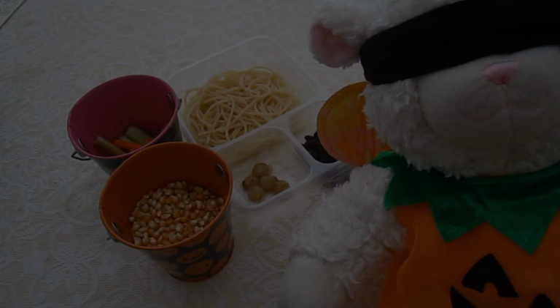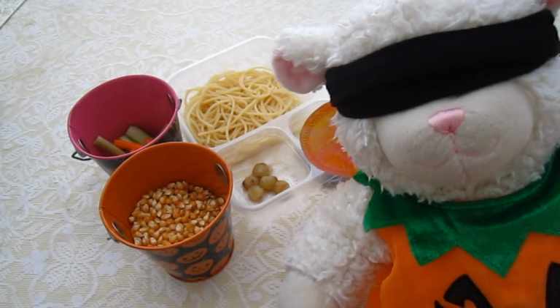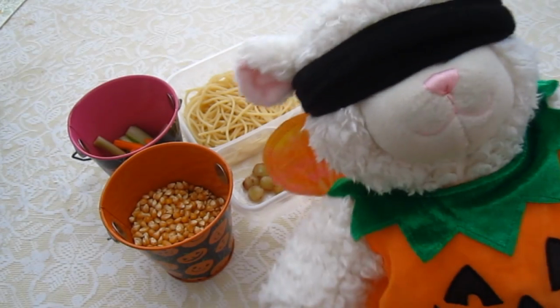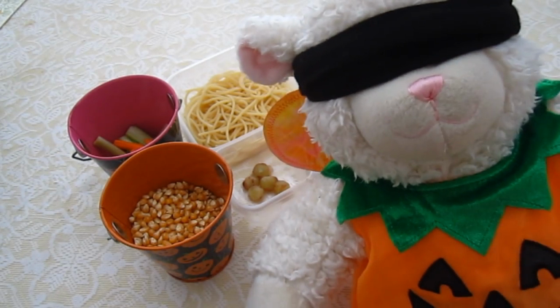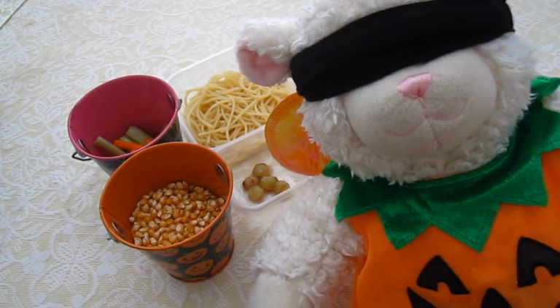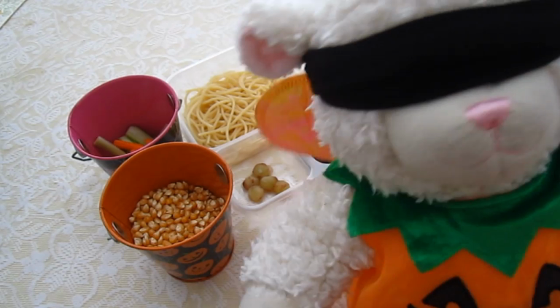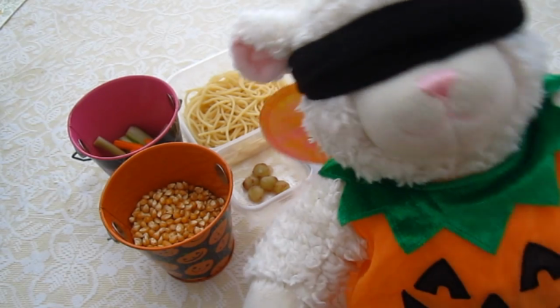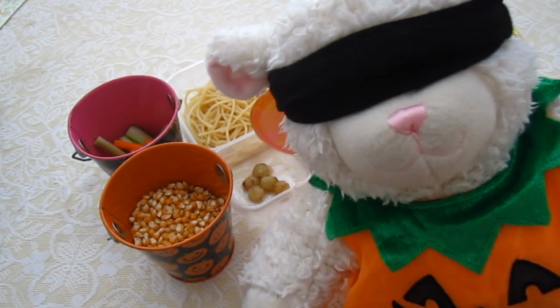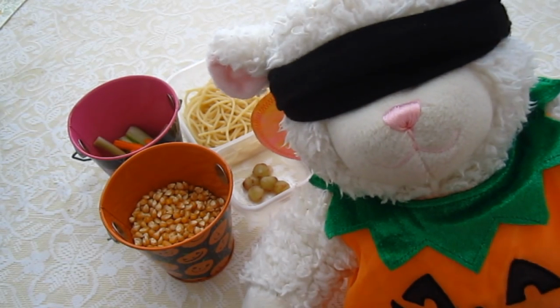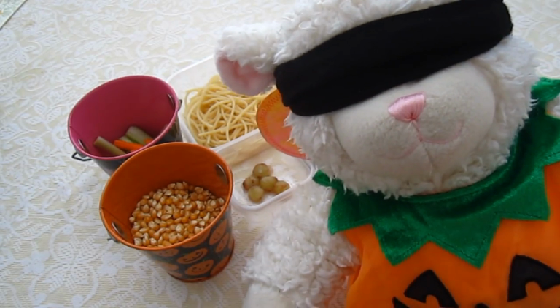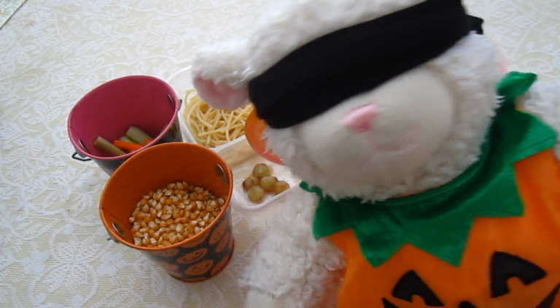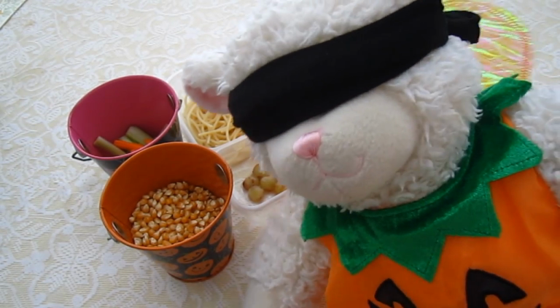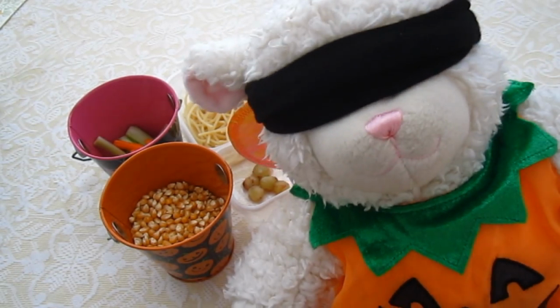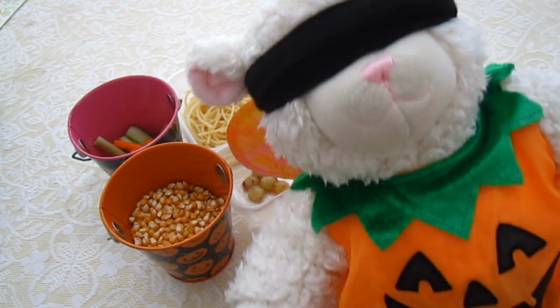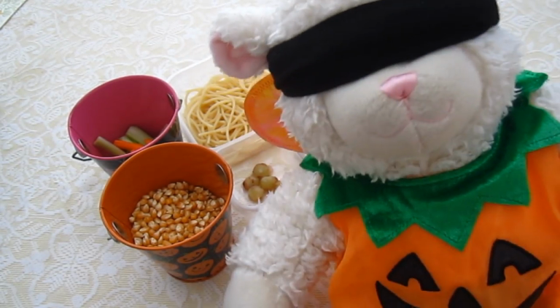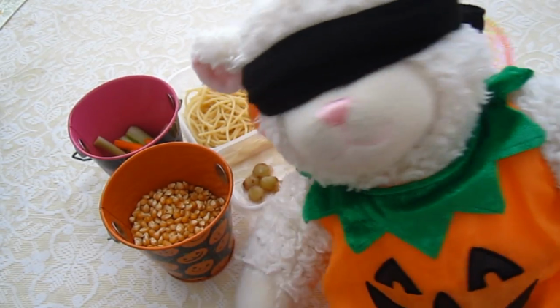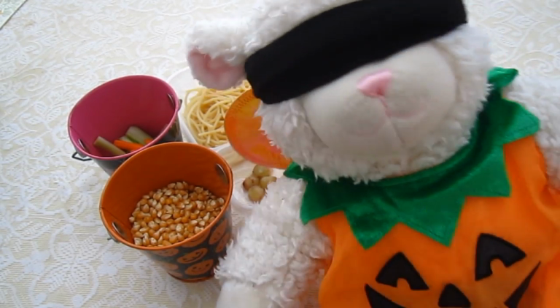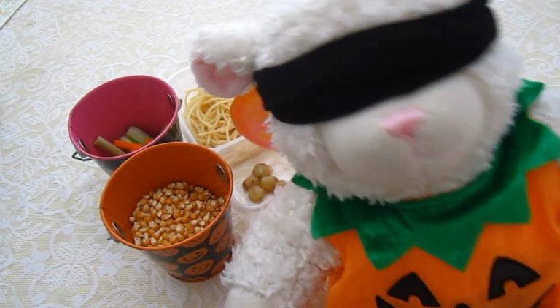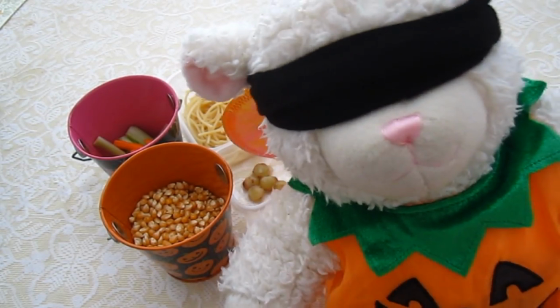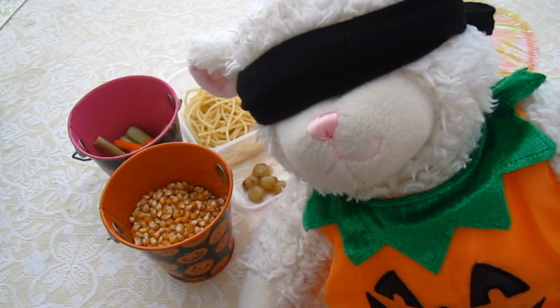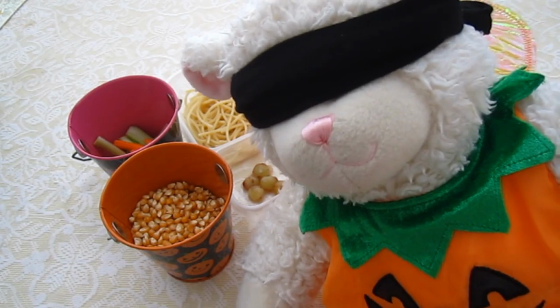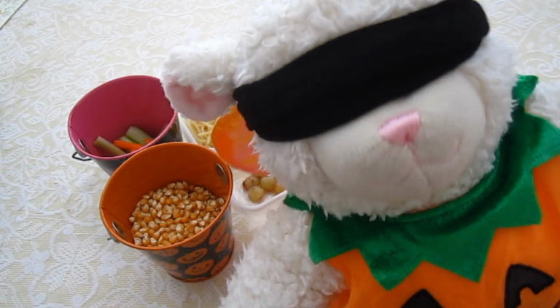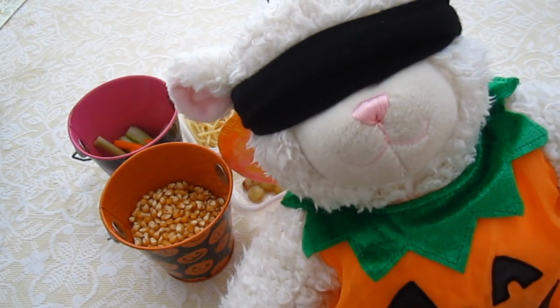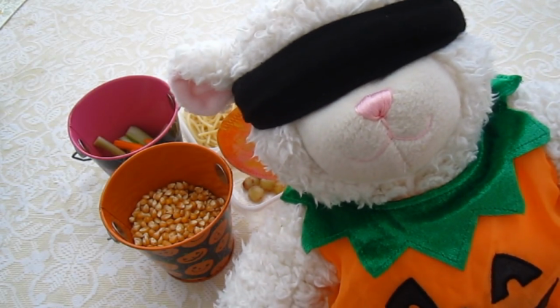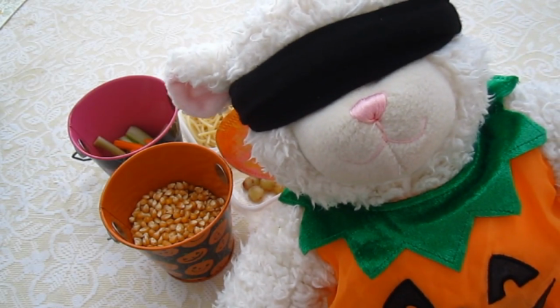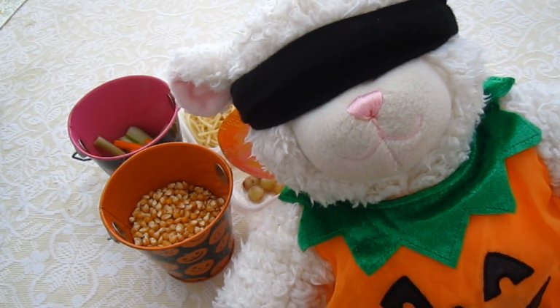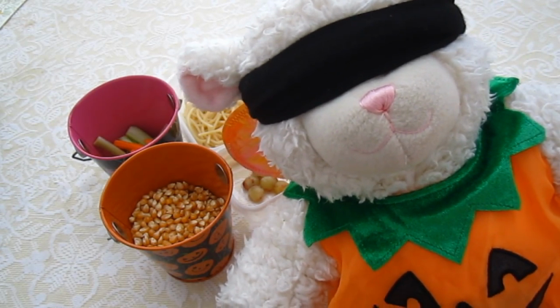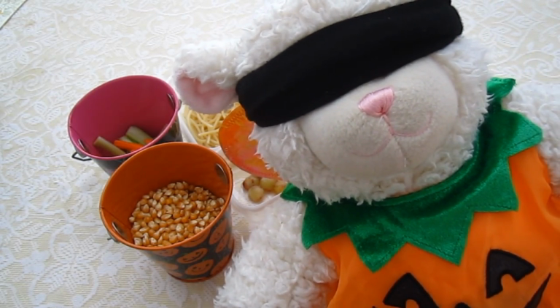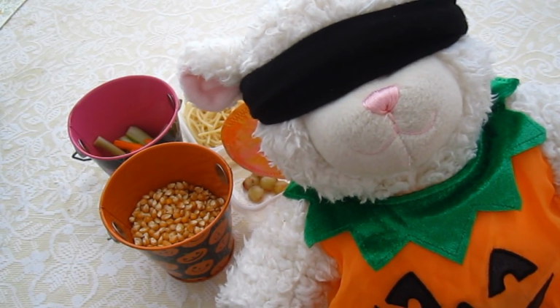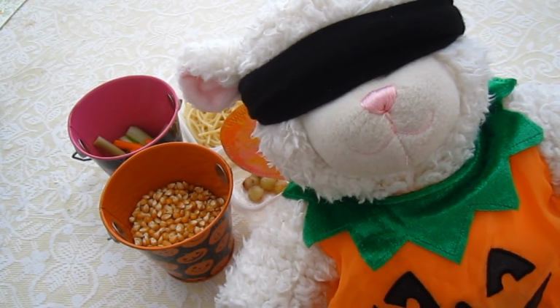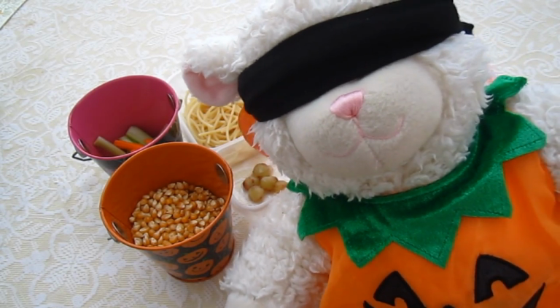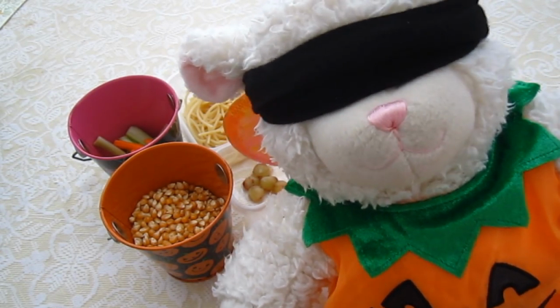Hi everybody! Lambie here and welcome to another Halloween episode for my Halloween series for 2015. Am I looking in the right direction, Mom? Yep, you are. Okay, good.